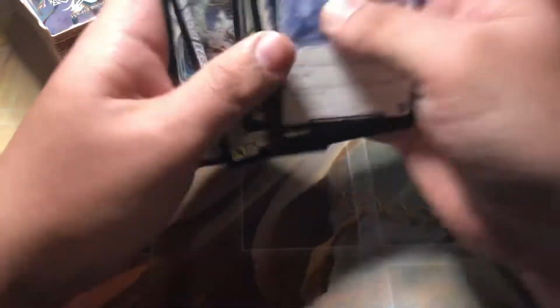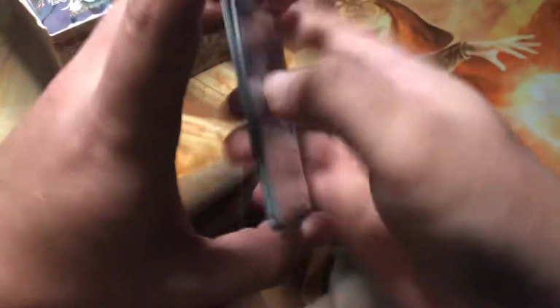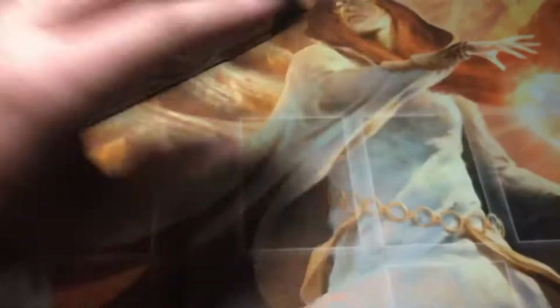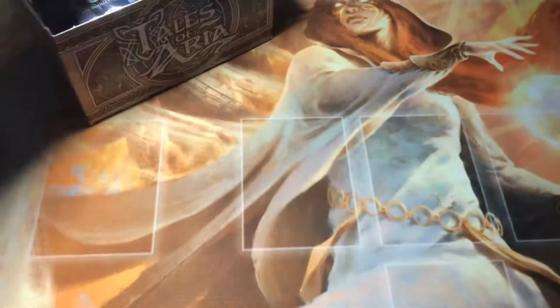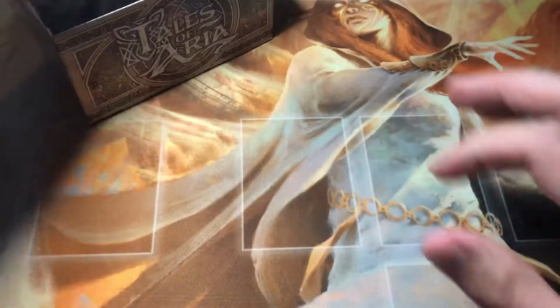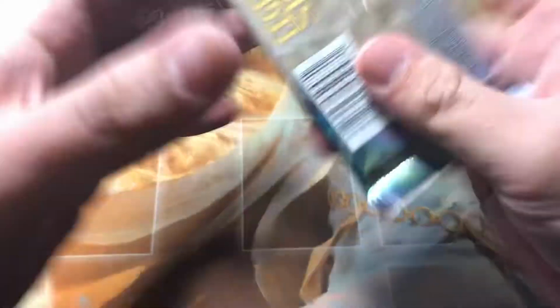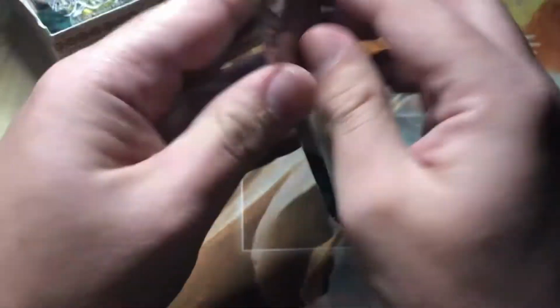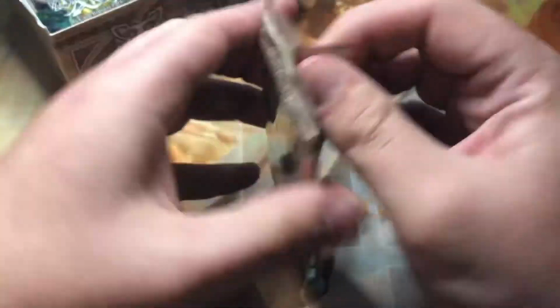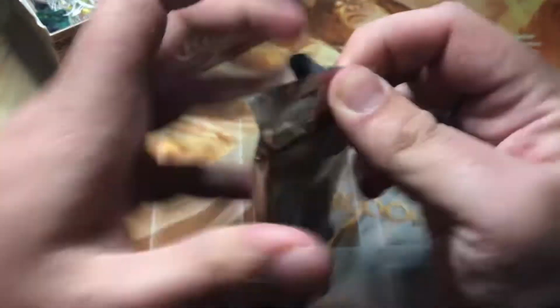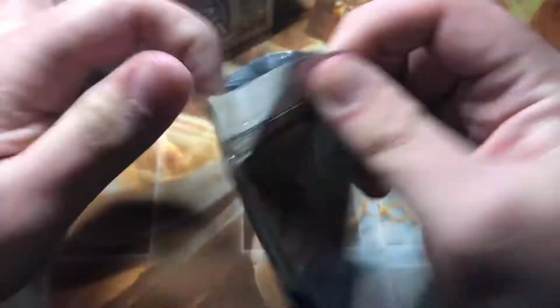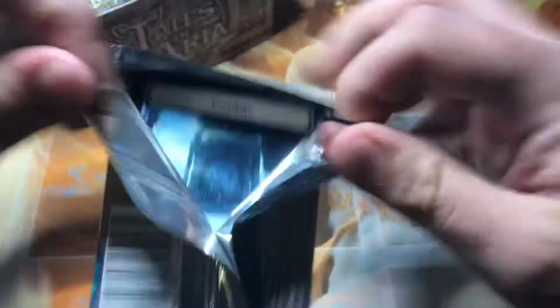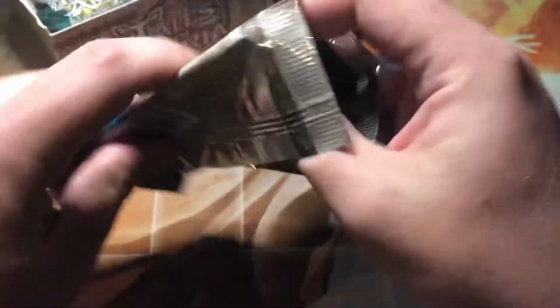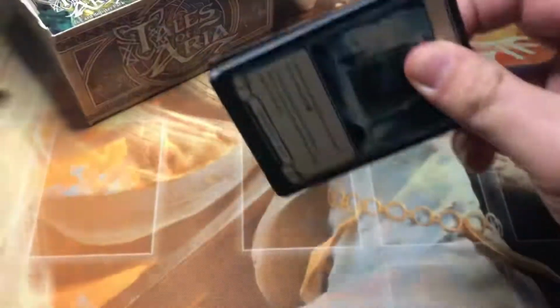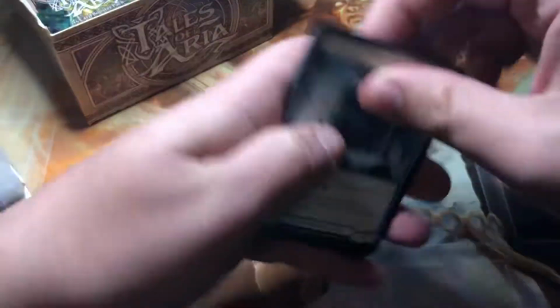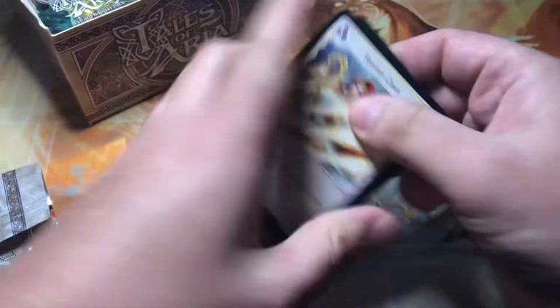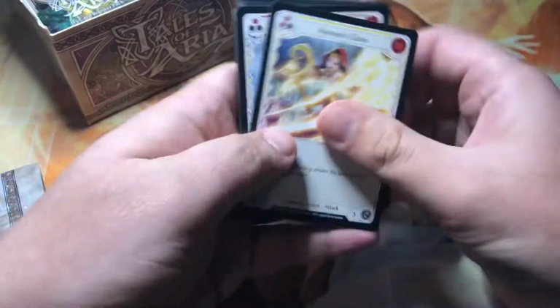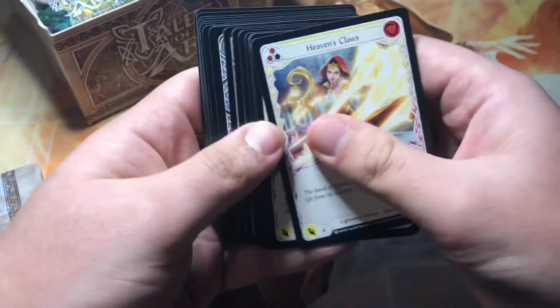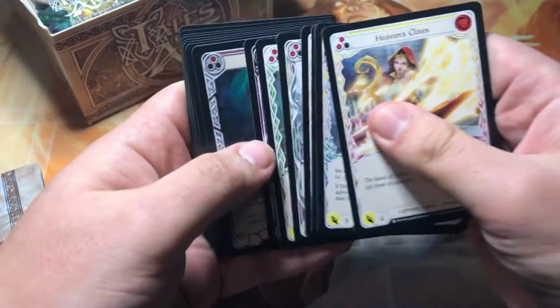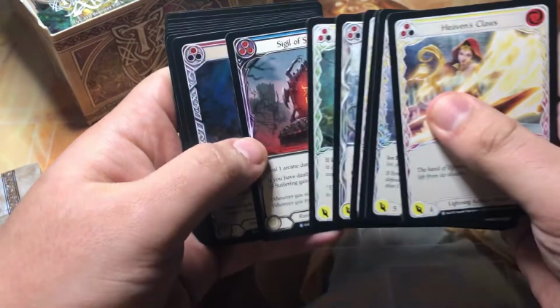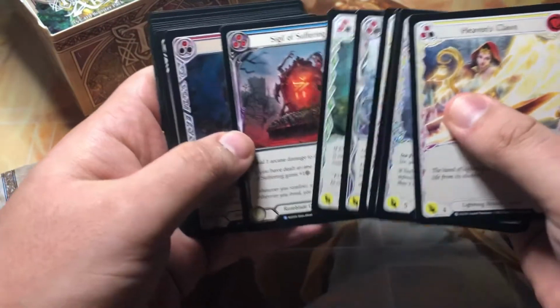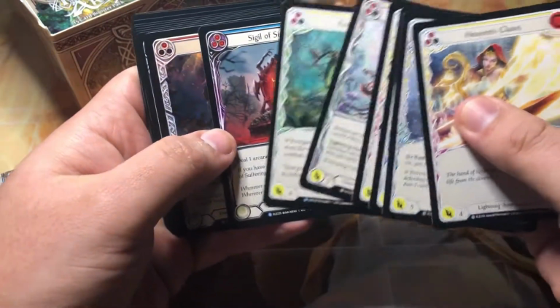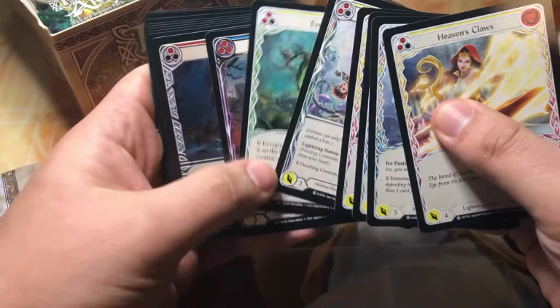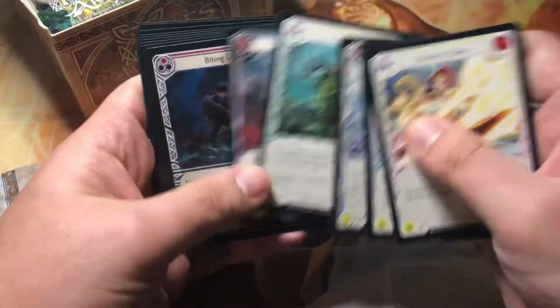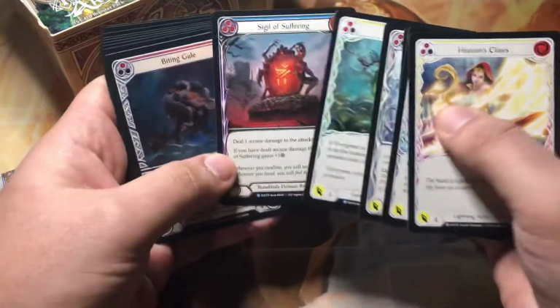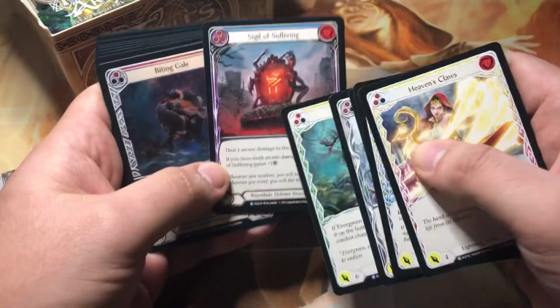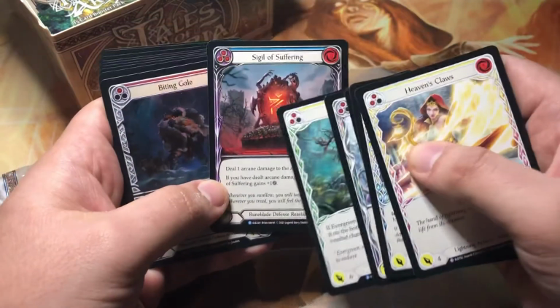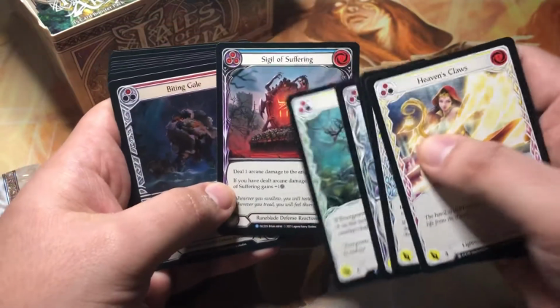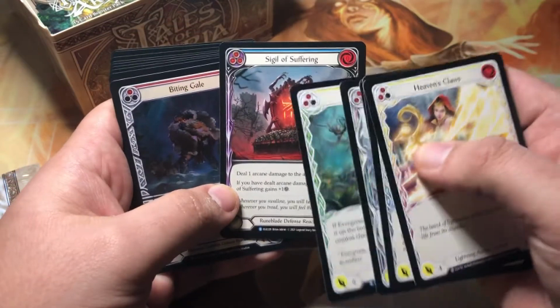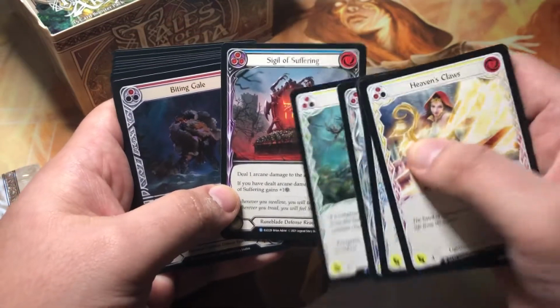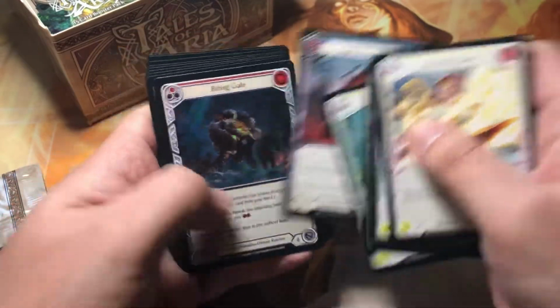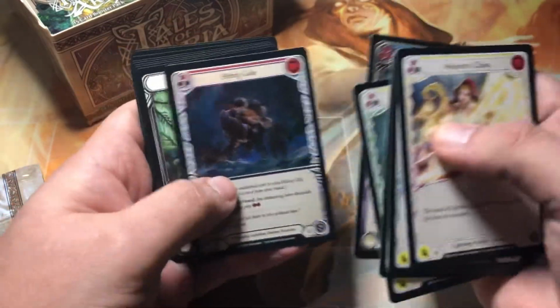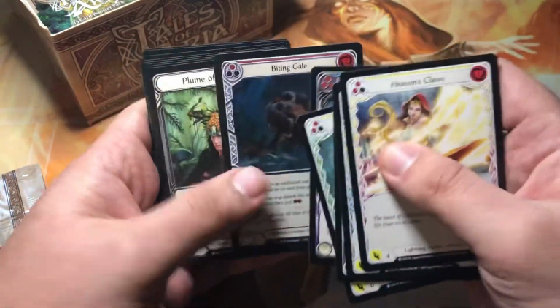All right, nothing there — just basically going for the hits. Everyone already knows what's in this set at this point. Sigil of Suffering — sorry — Sigil of Suffering is a great card.